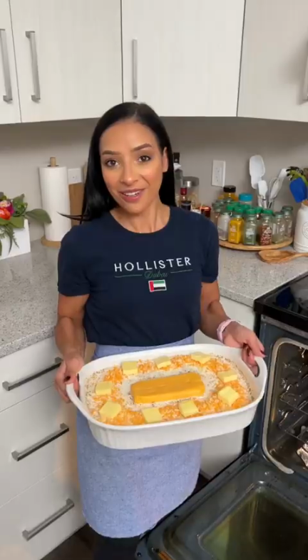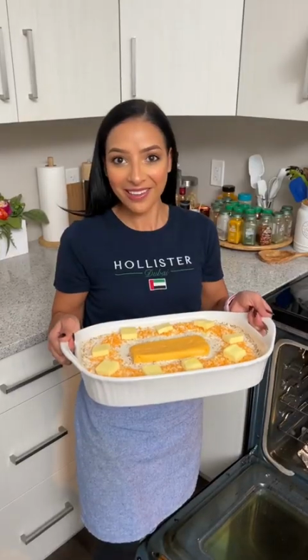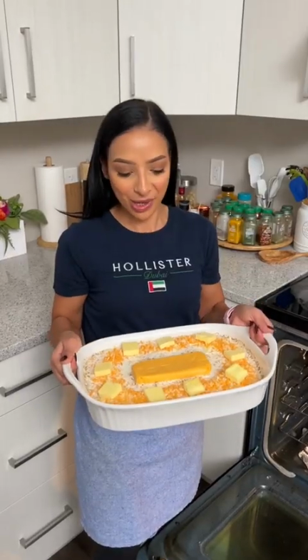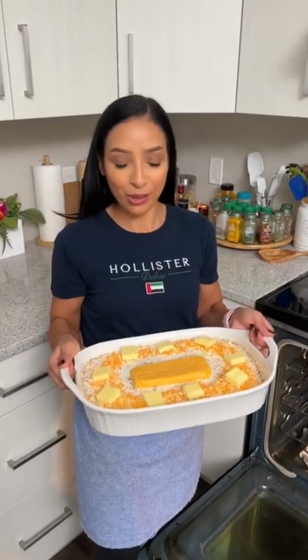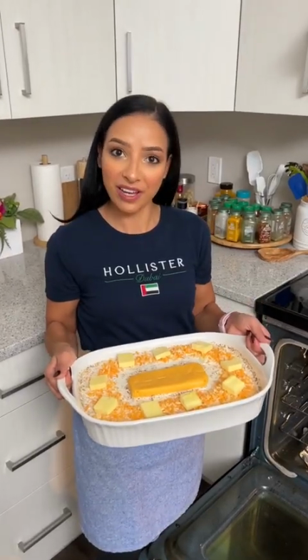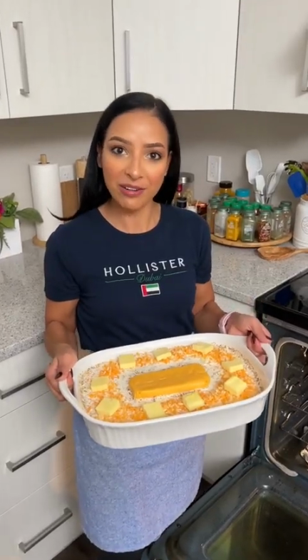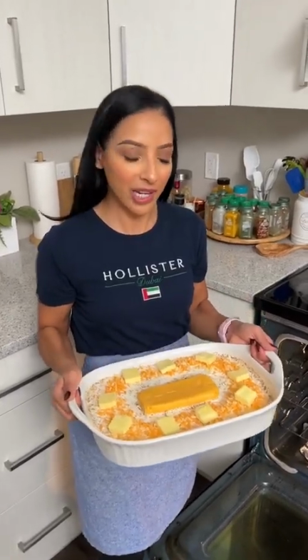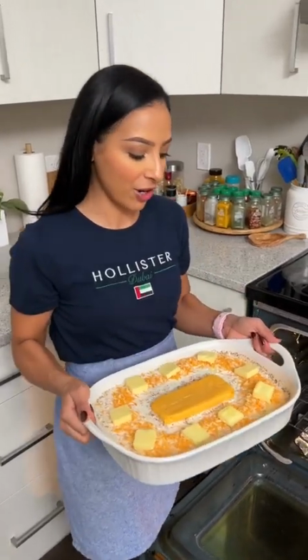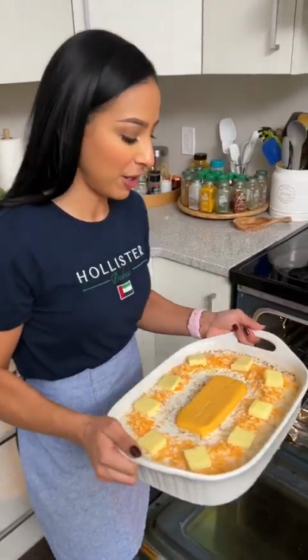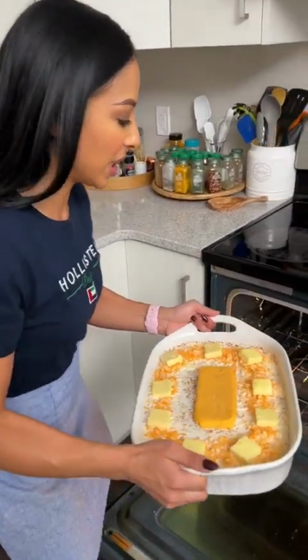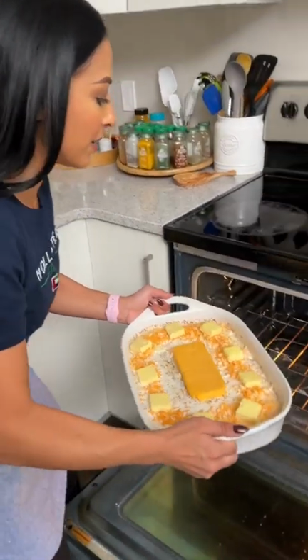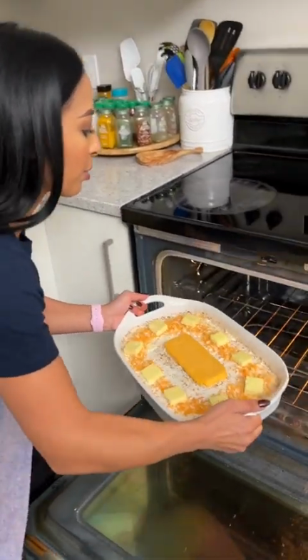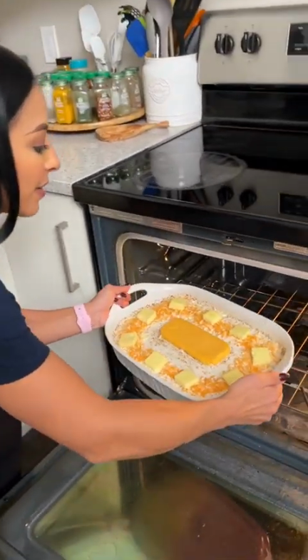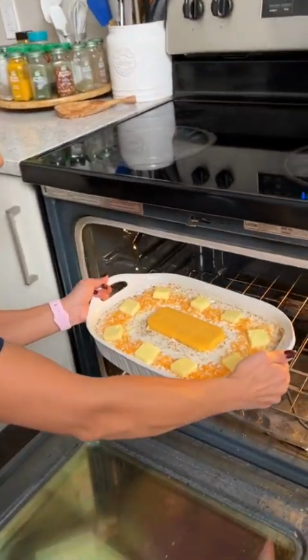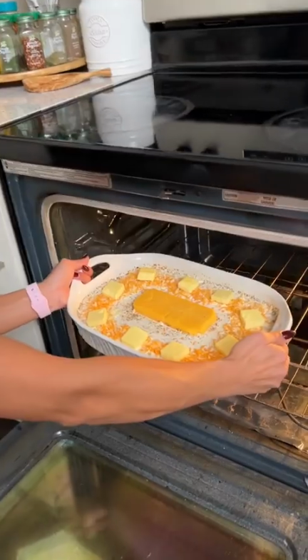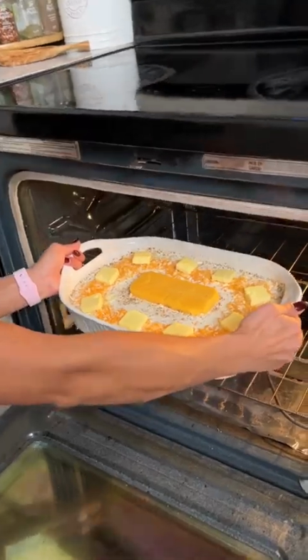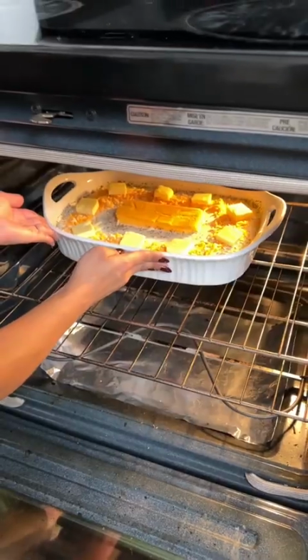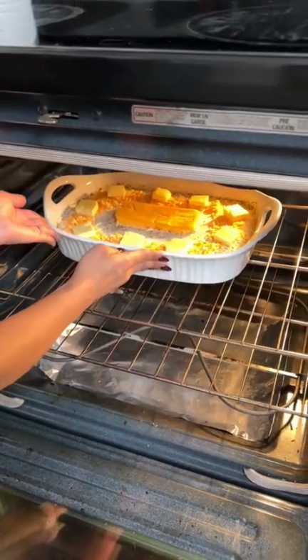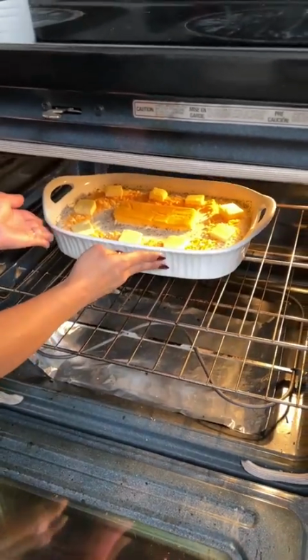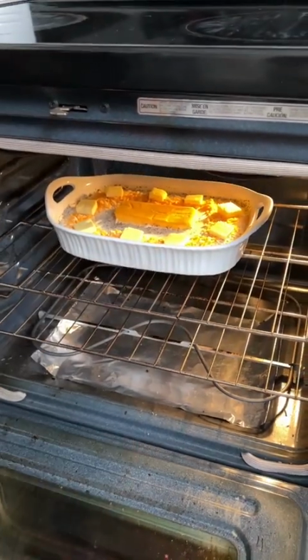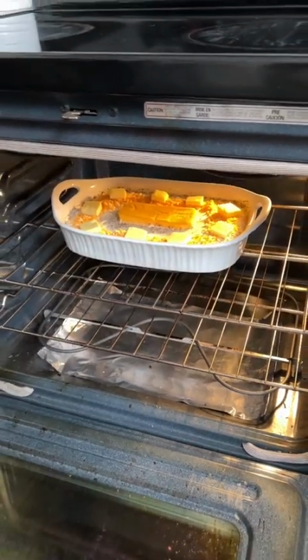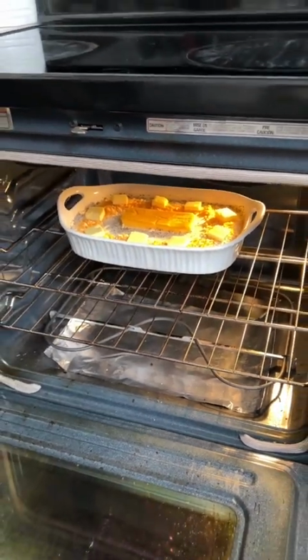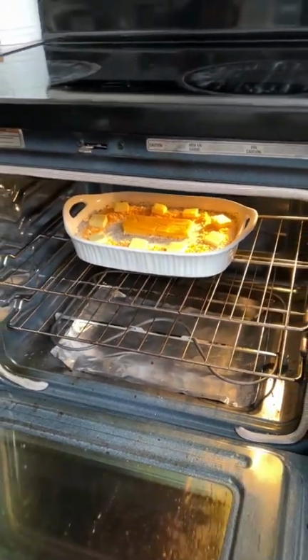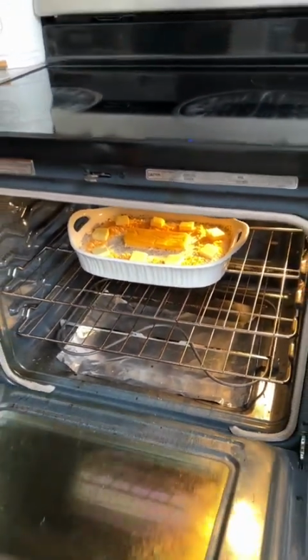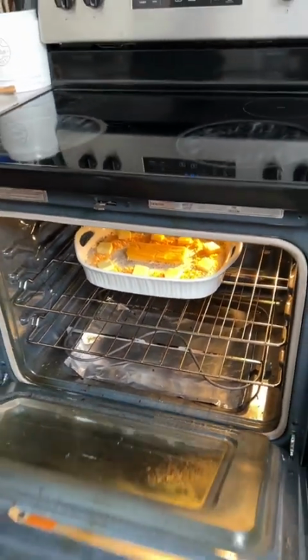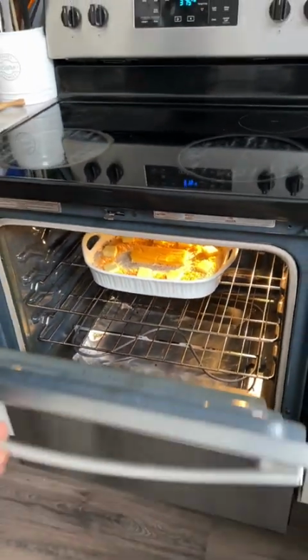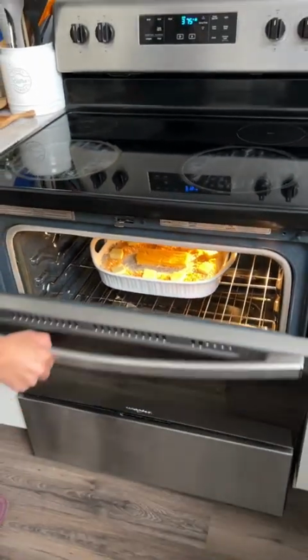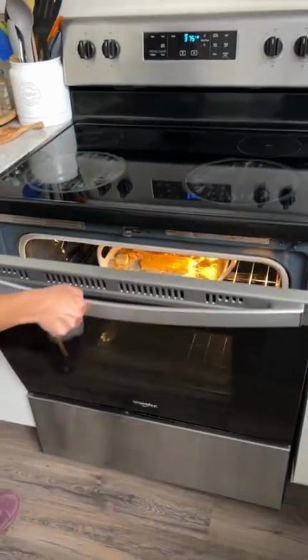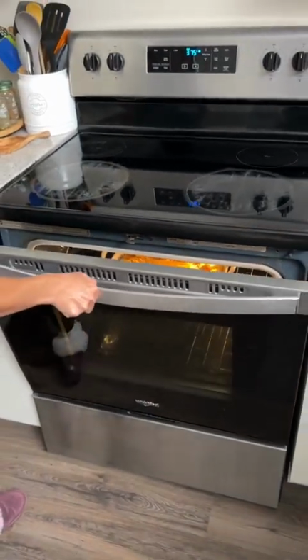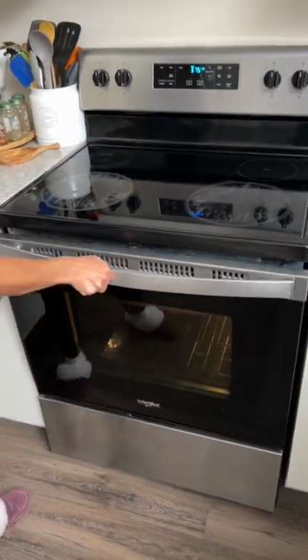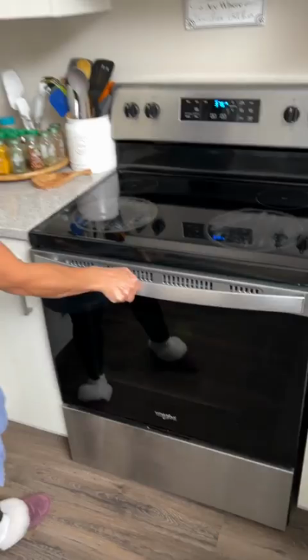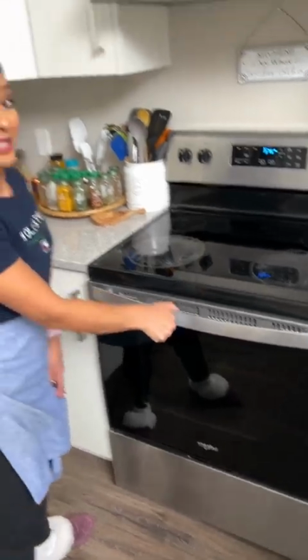Okay, this is ready to go into the oven now. I've gone ahead and preheated it to 375, and we're going to bake this for 35 to 40 minutes until all that cheese gets nice and melted.